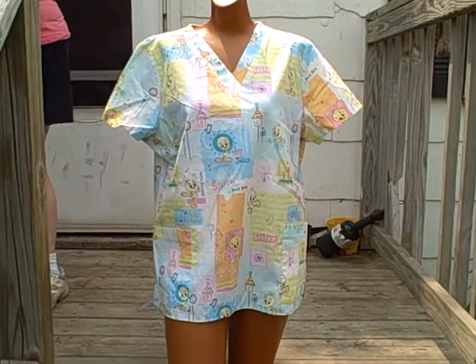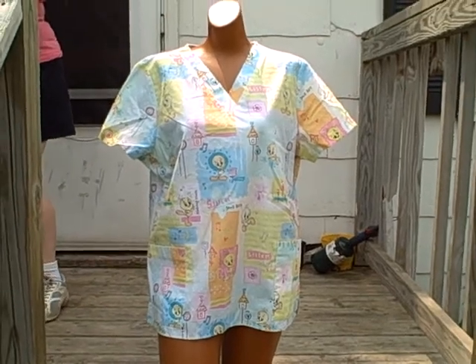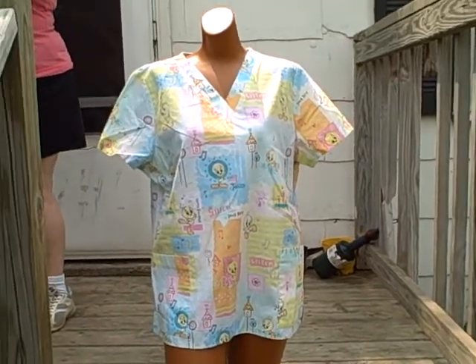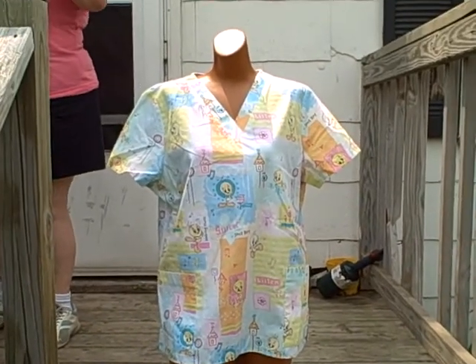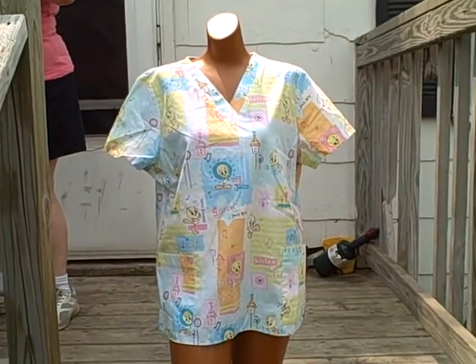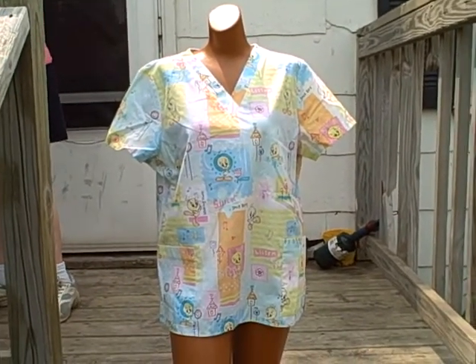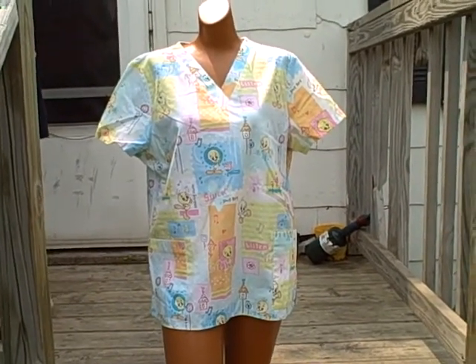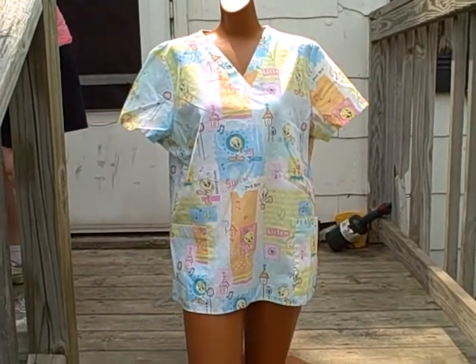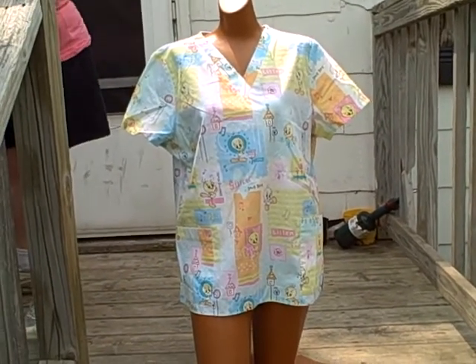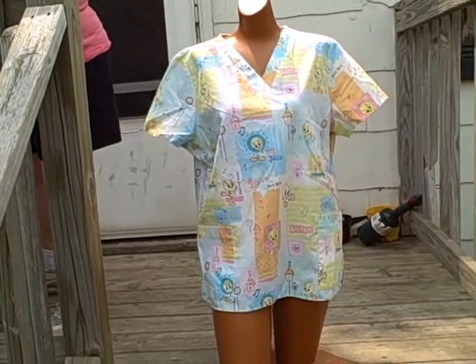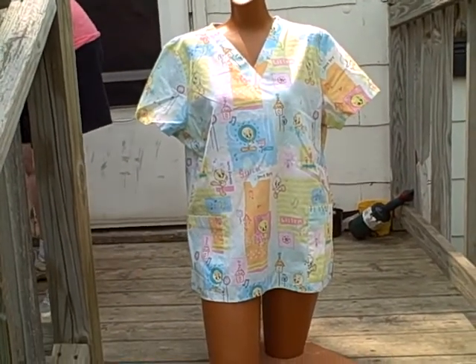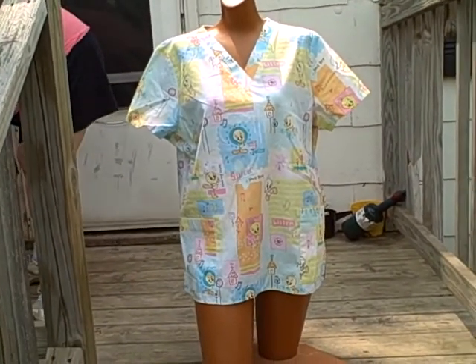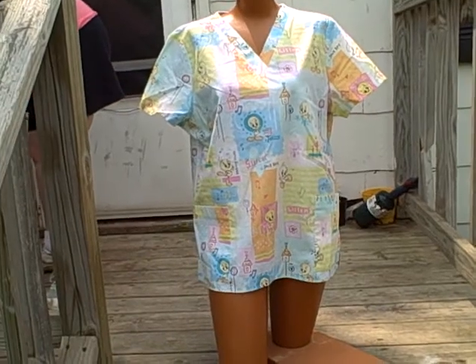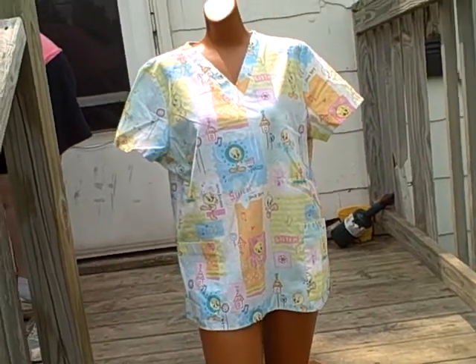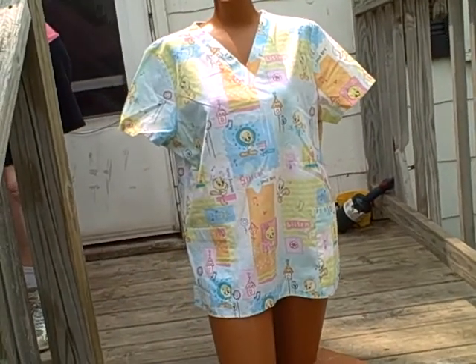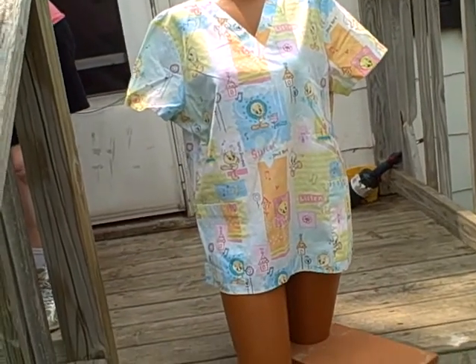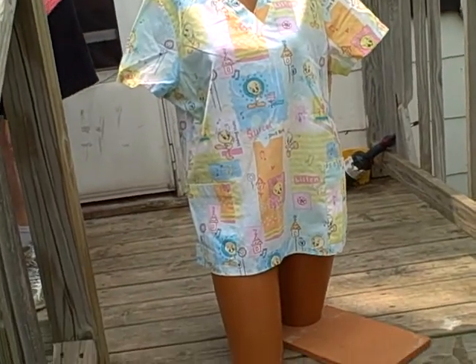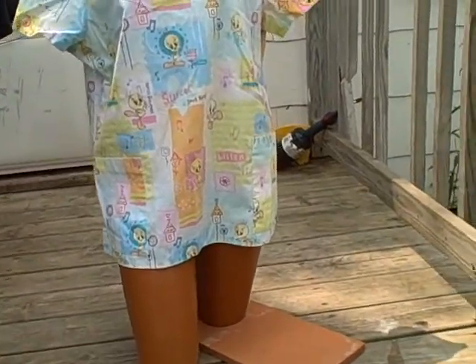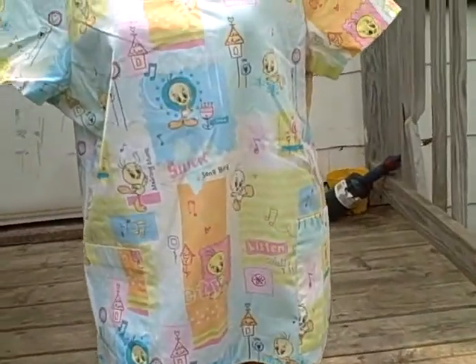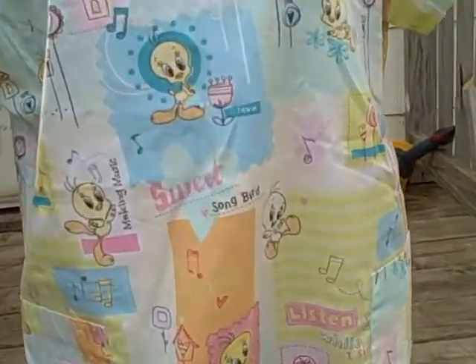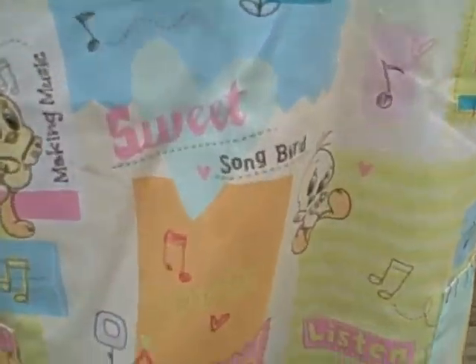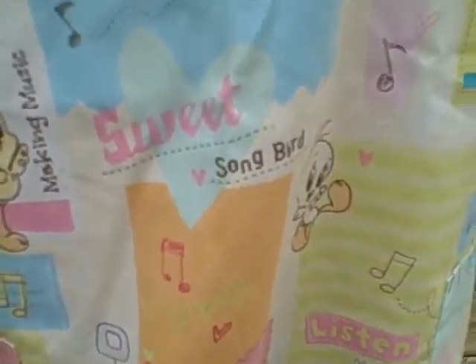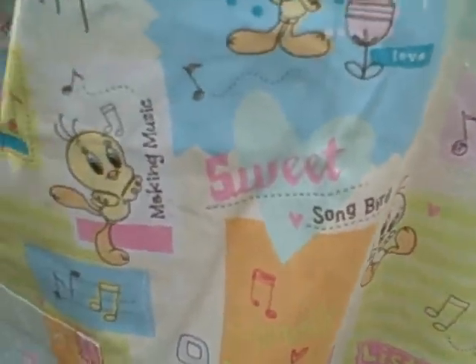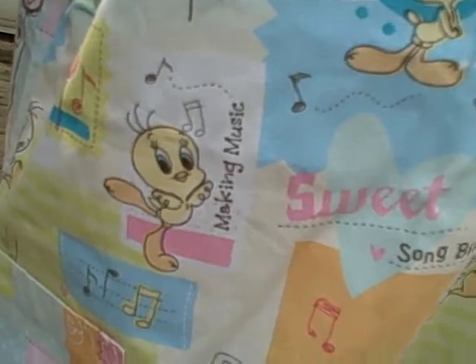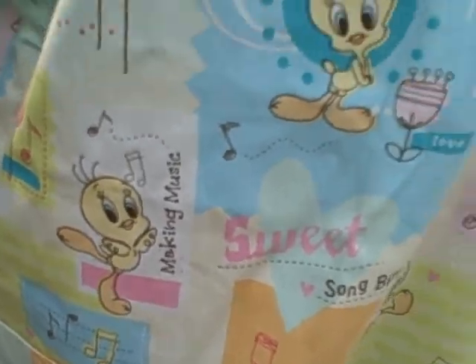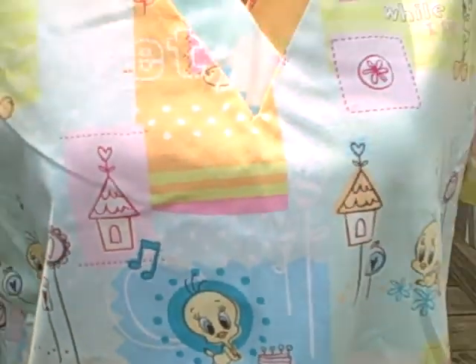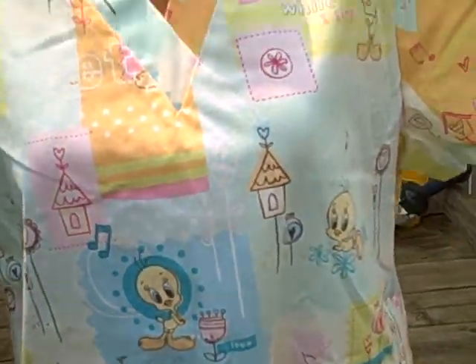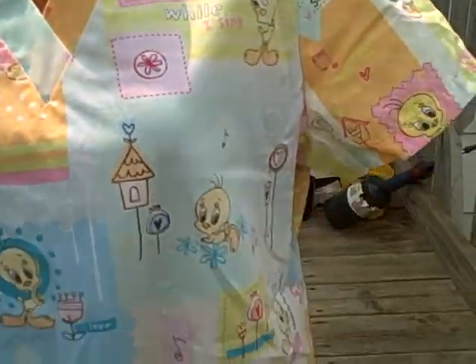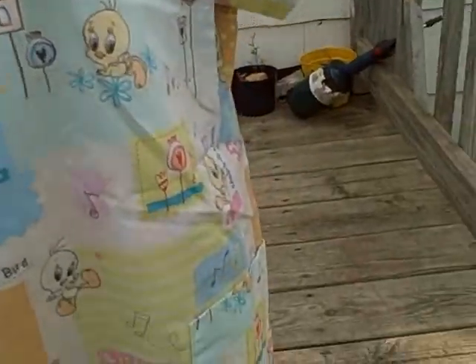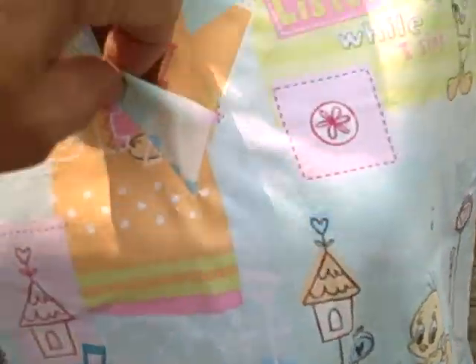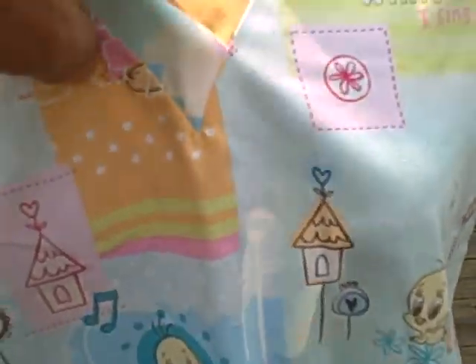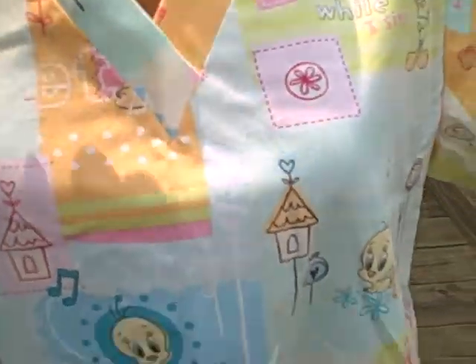Here we have a Looney Tunes scrub top, size medium. It's a short sleeve v-neck, two-pocket pullover. It's got Tweety Bird on it — says 'sweet songbird making music.' It's got that kind of v-neck on it.